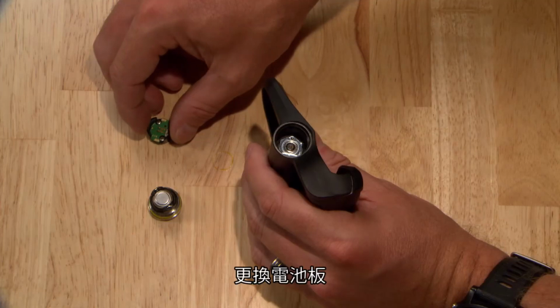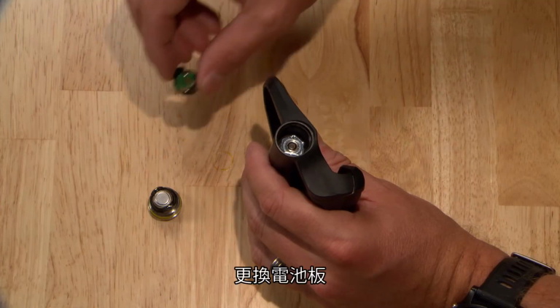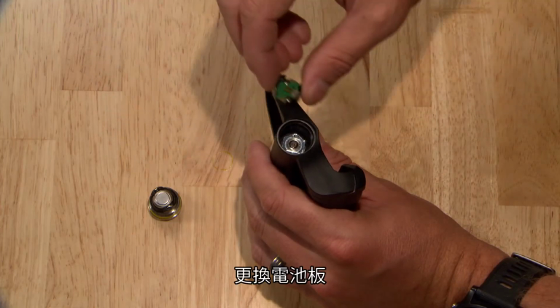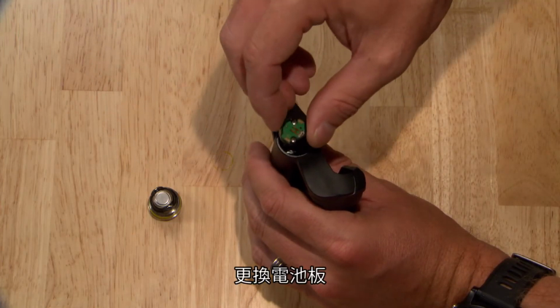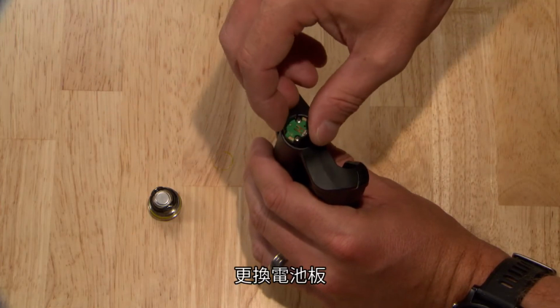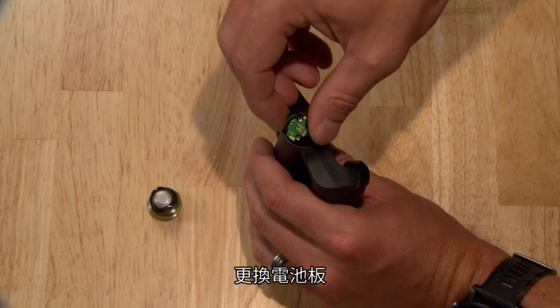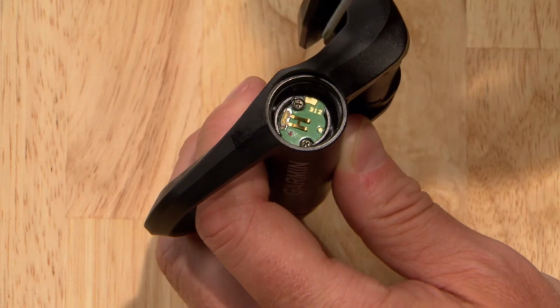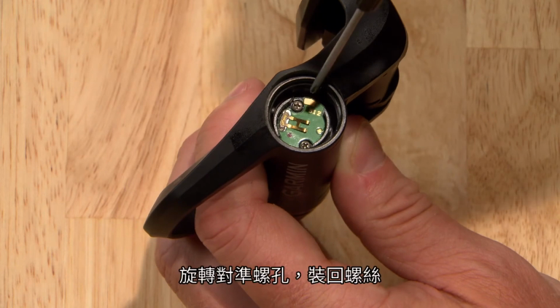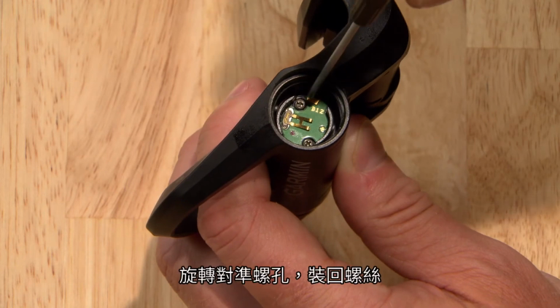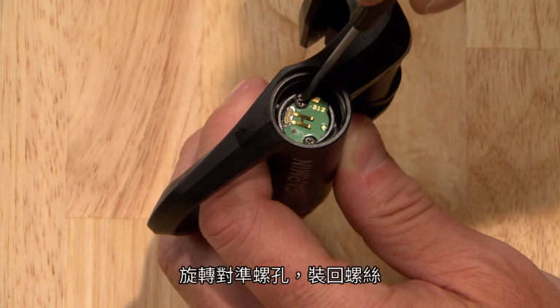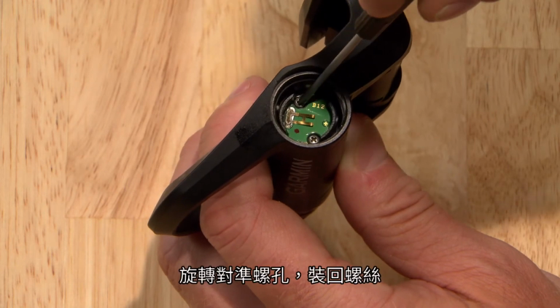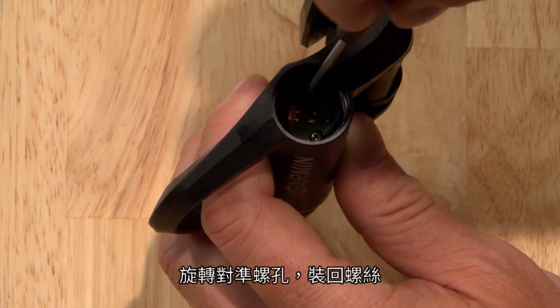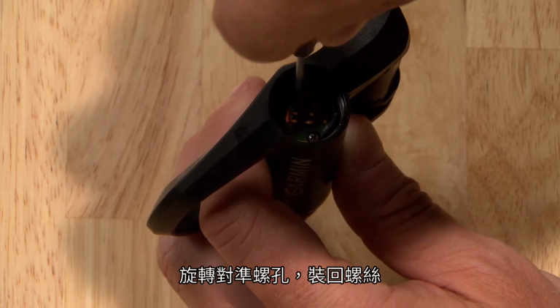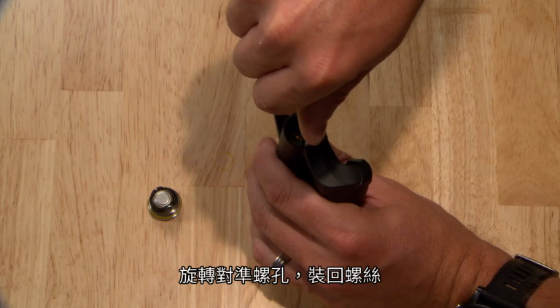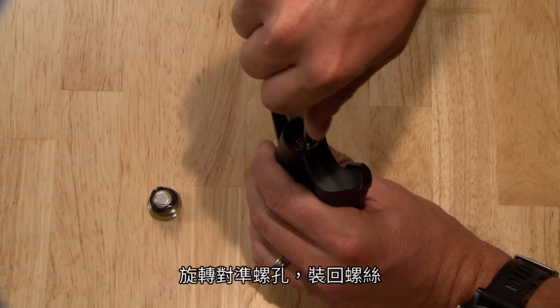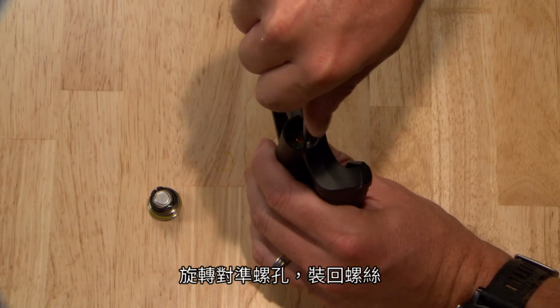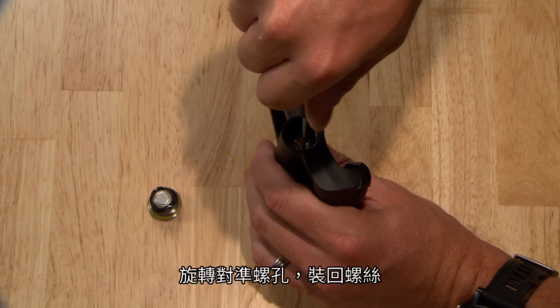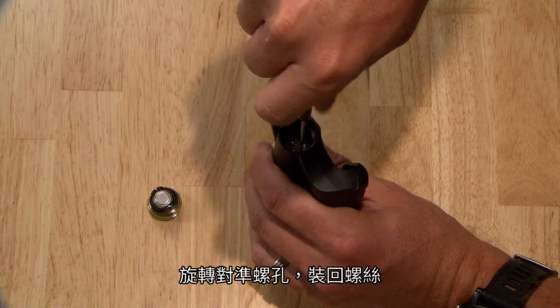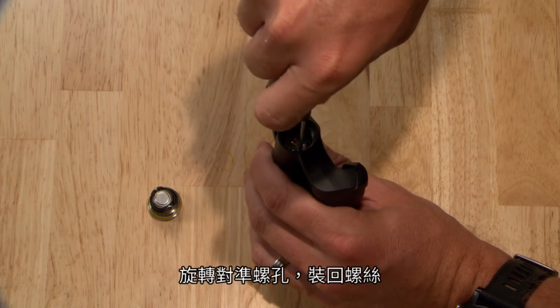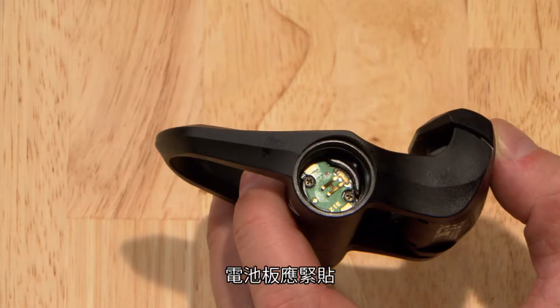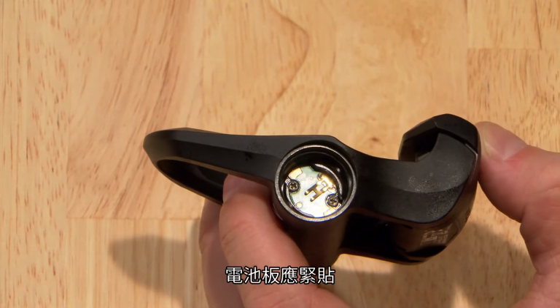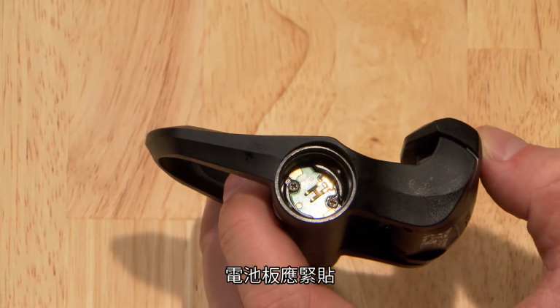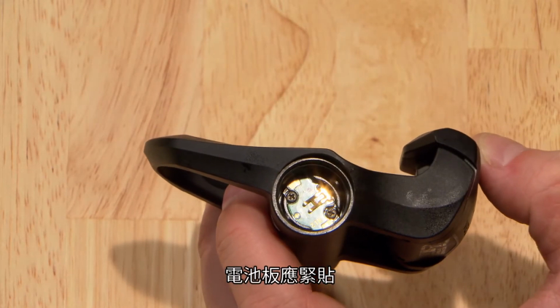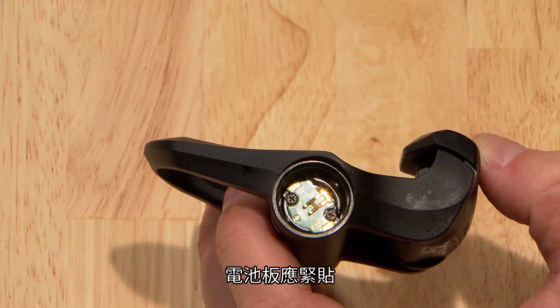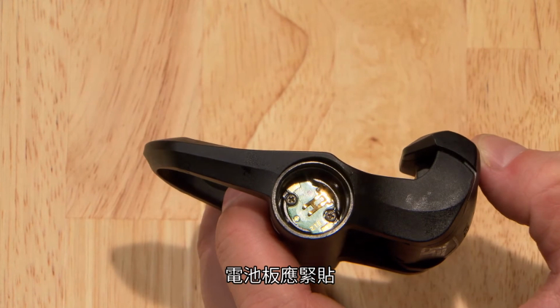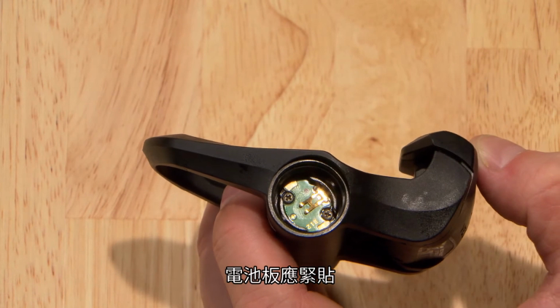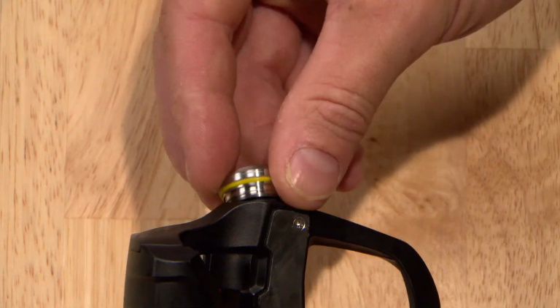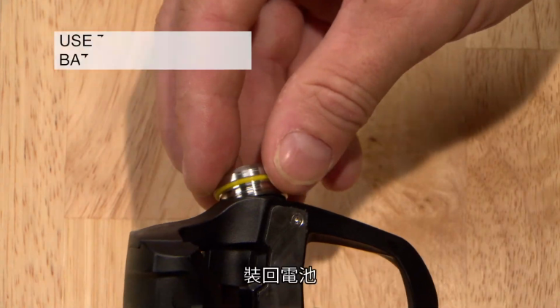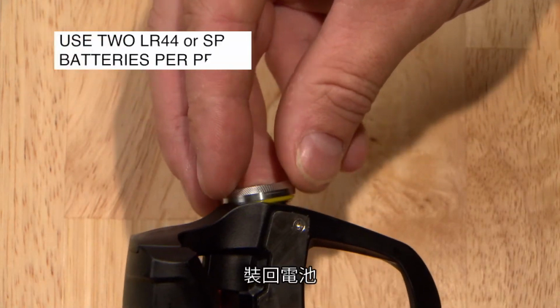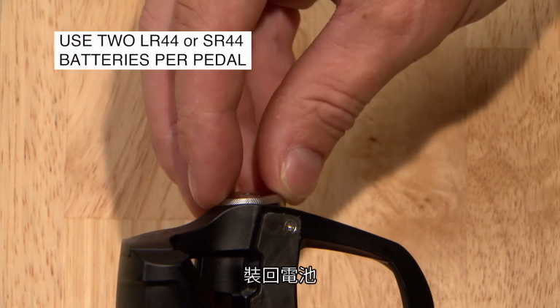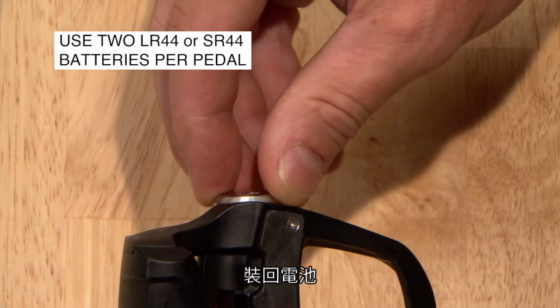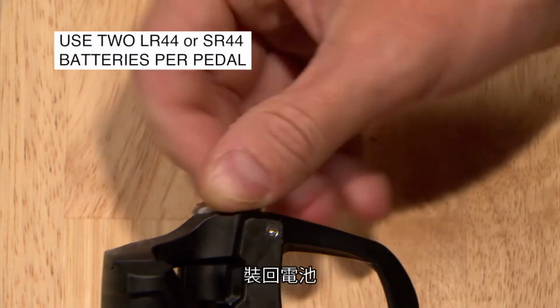Replace the battery board. Rotate to align the holes and reinstall the screws. The board should sit flush. Reinstall the batteries.